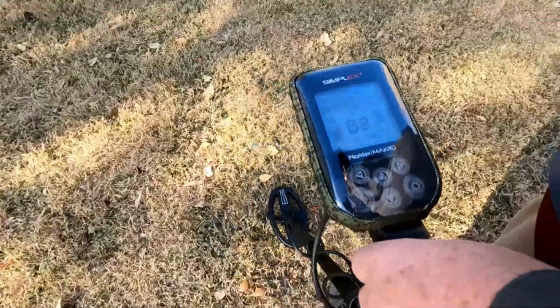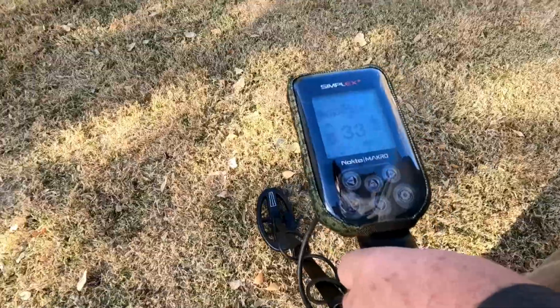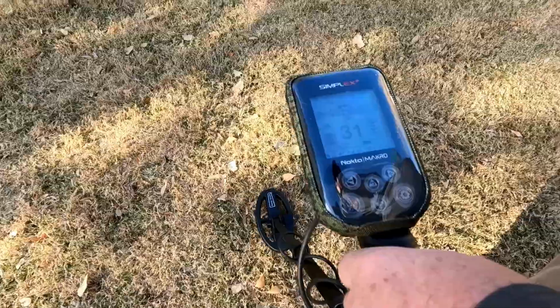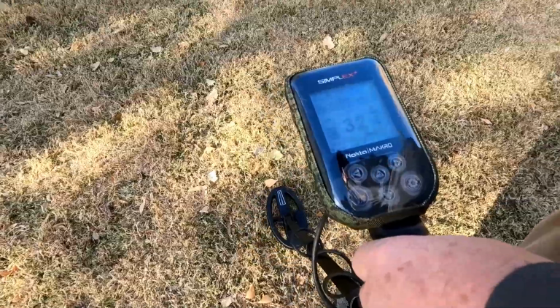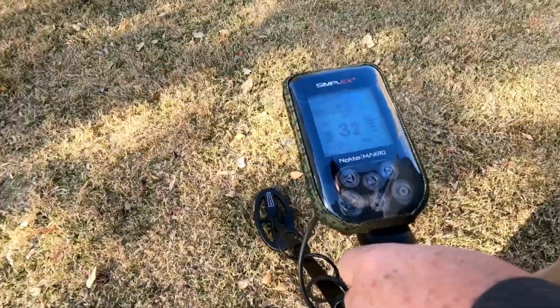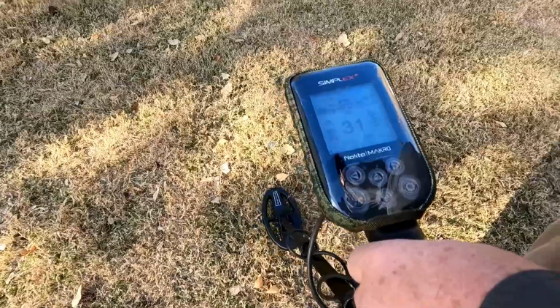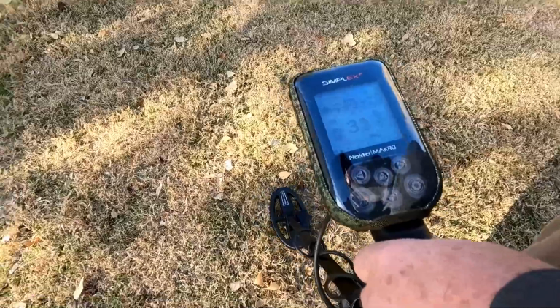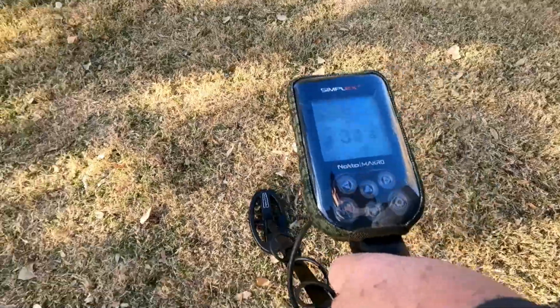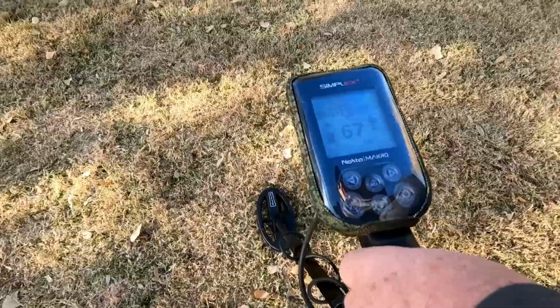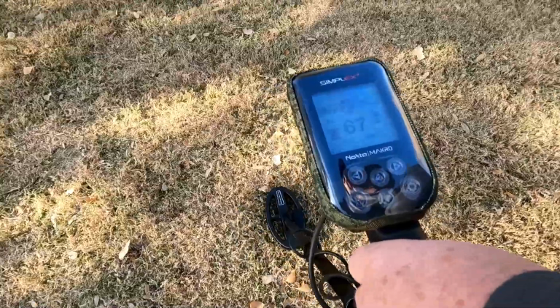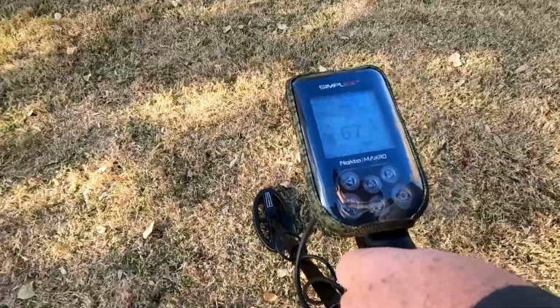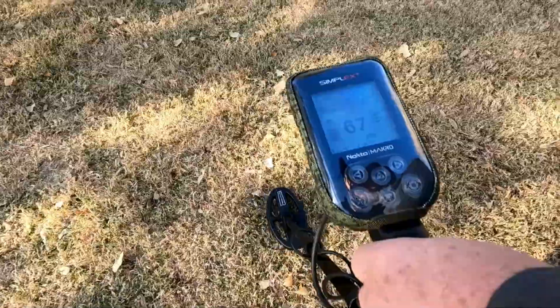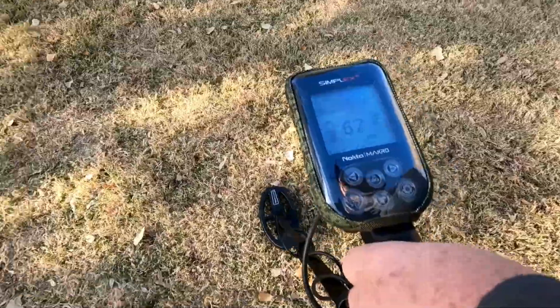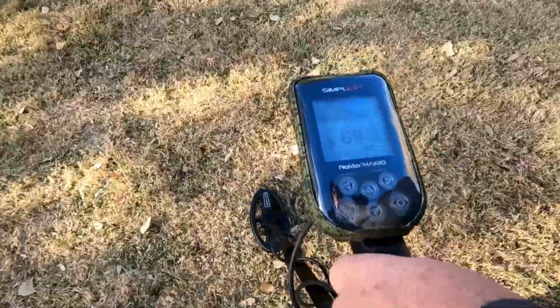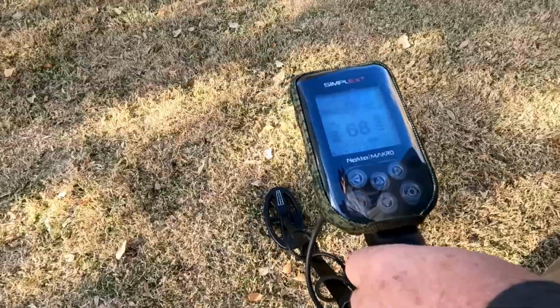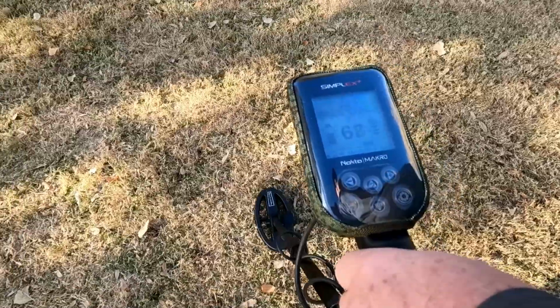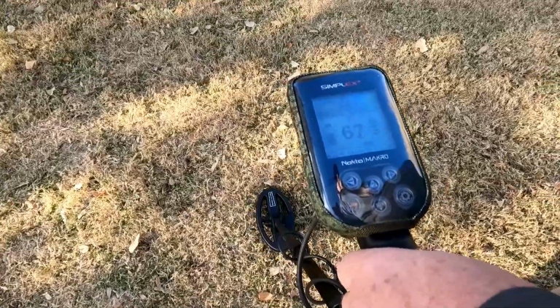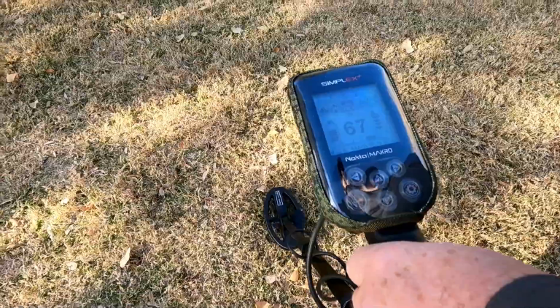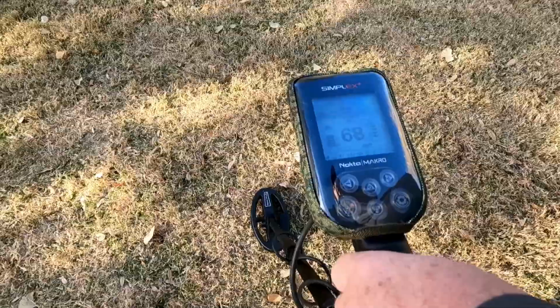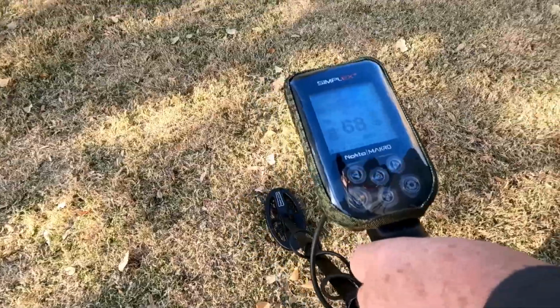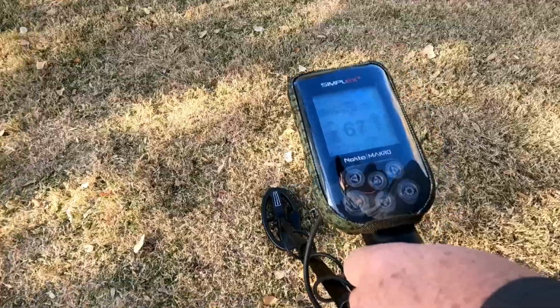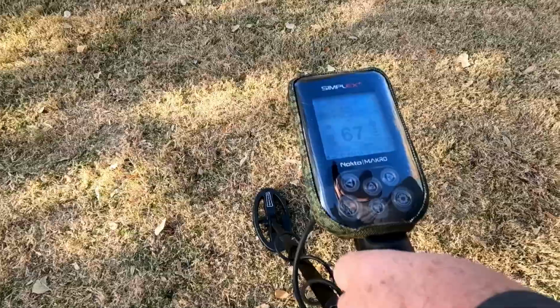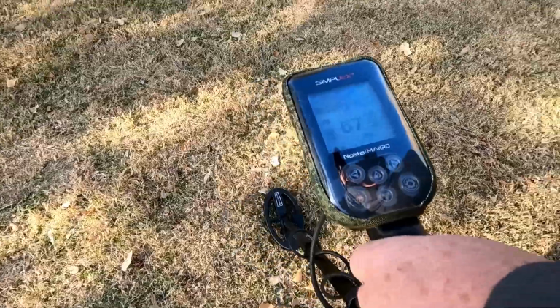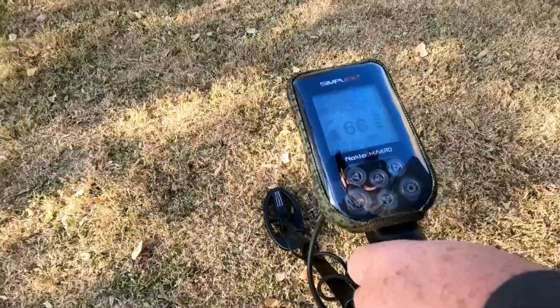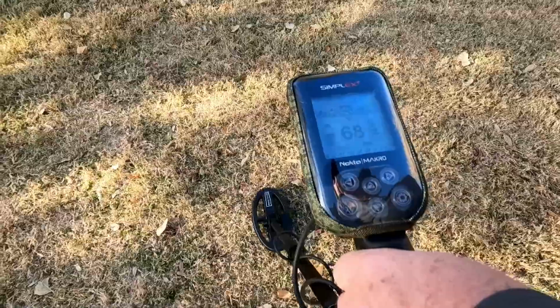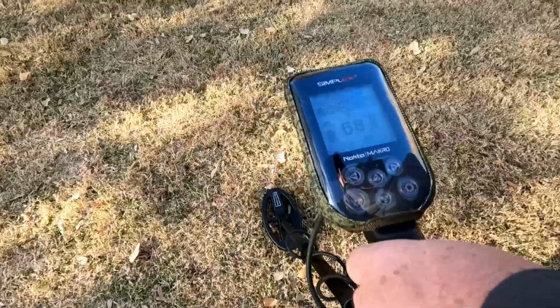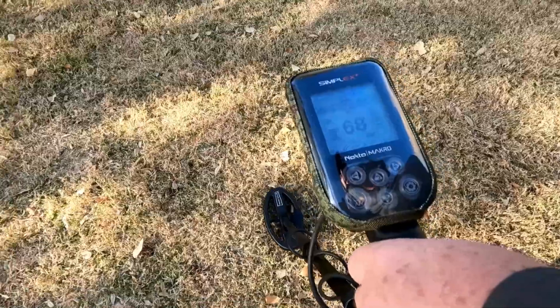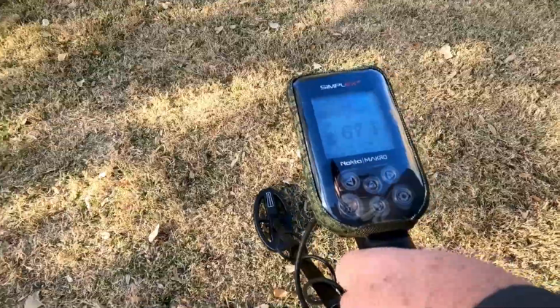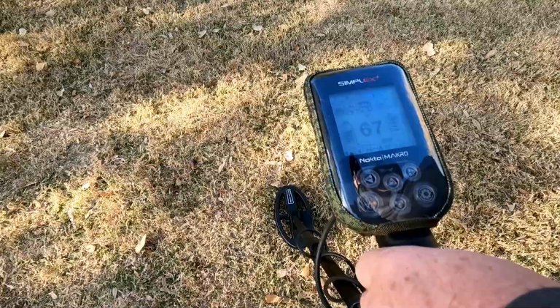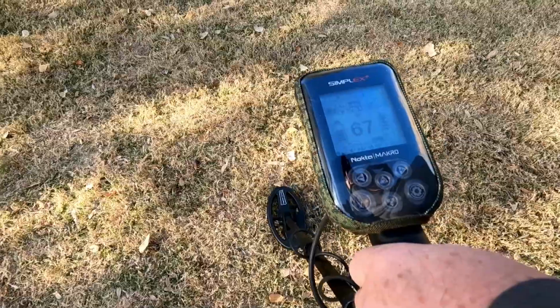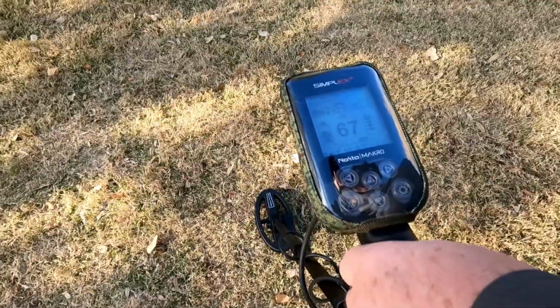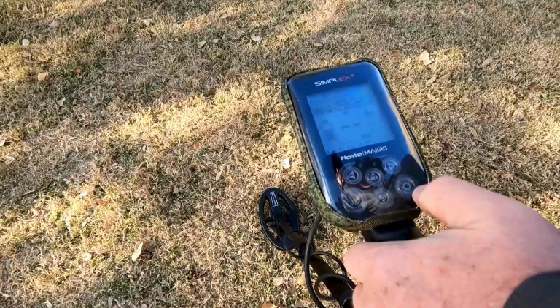There's a couple of signals in there — there's a 32. We're still getting a solid 67, so I'm gonna guess penny. I will go off on penny — solid 67, 68.